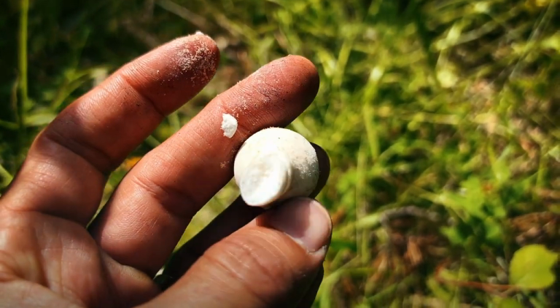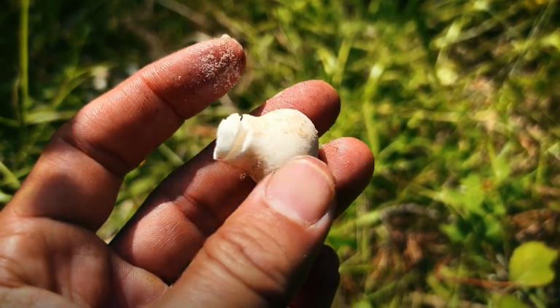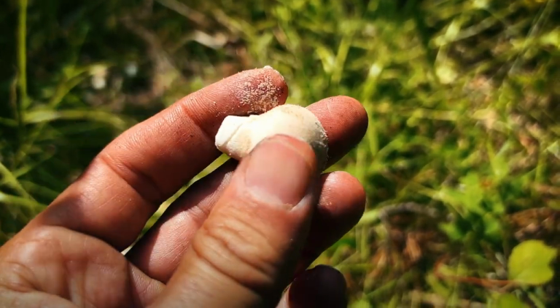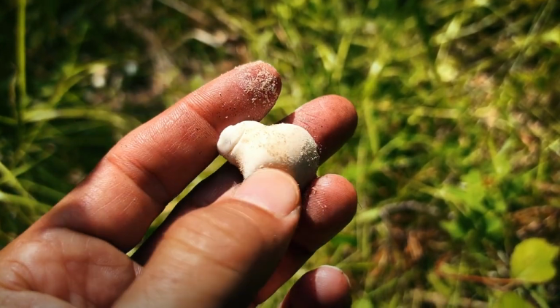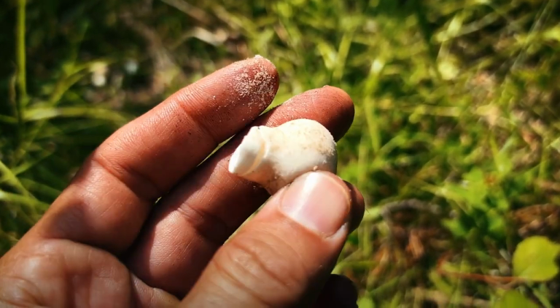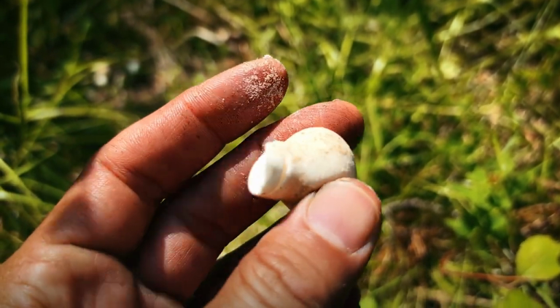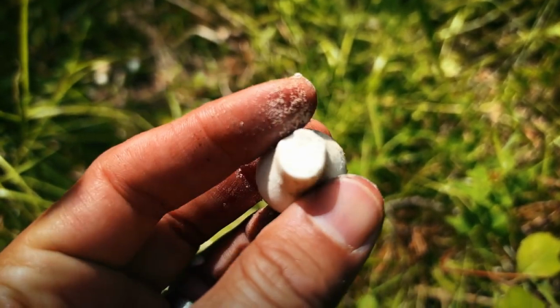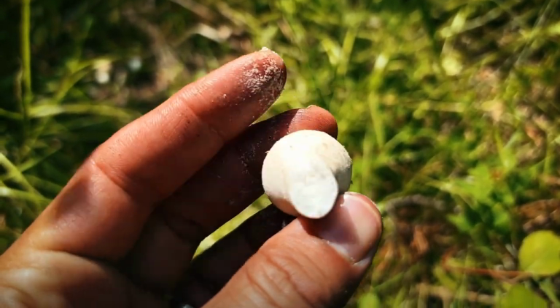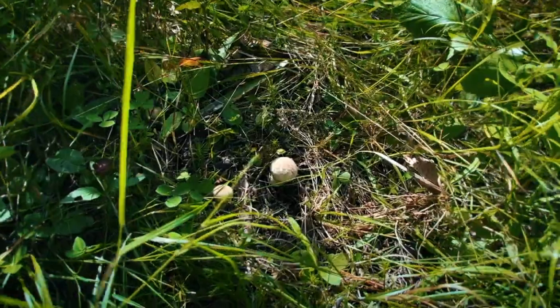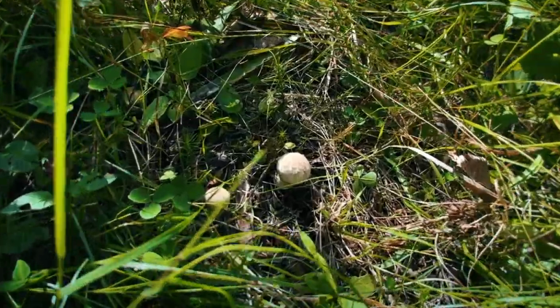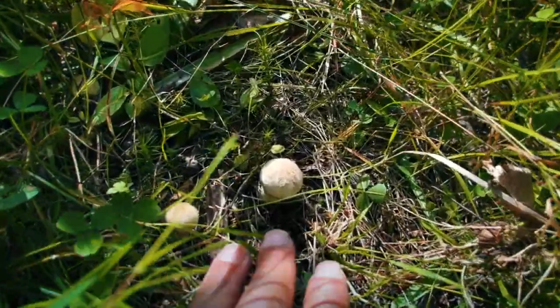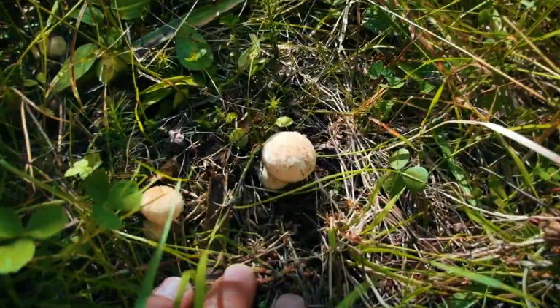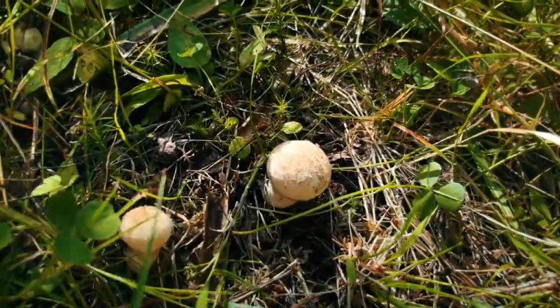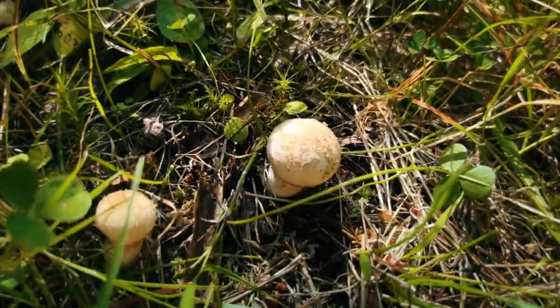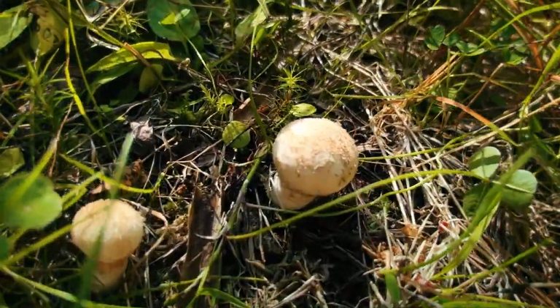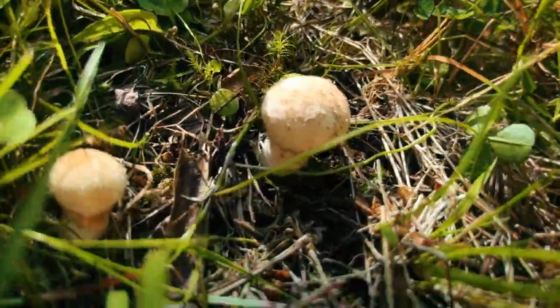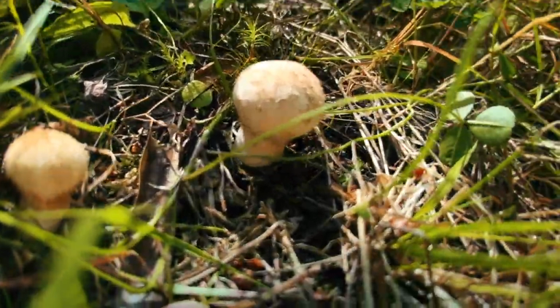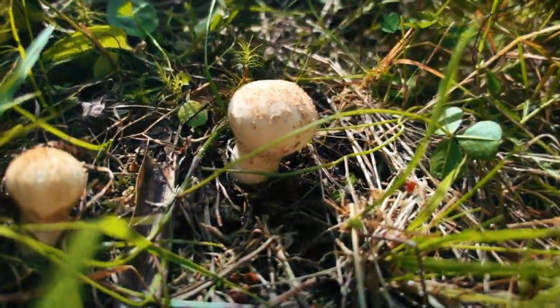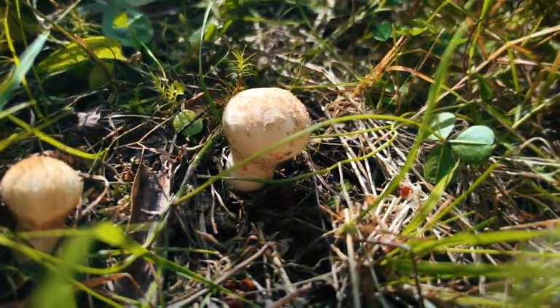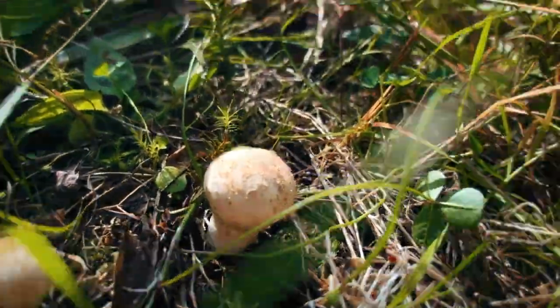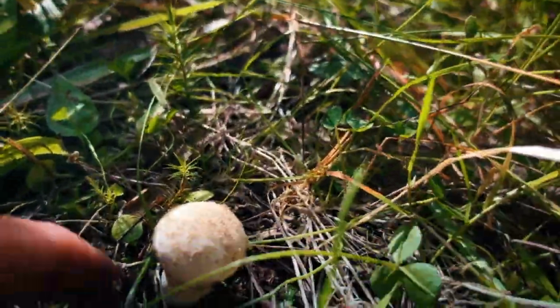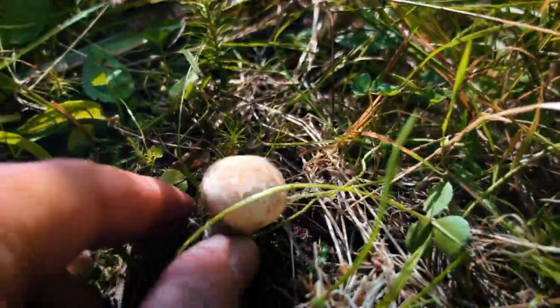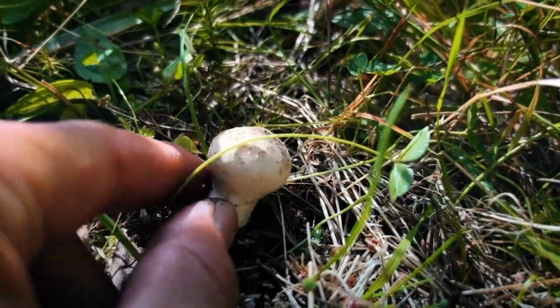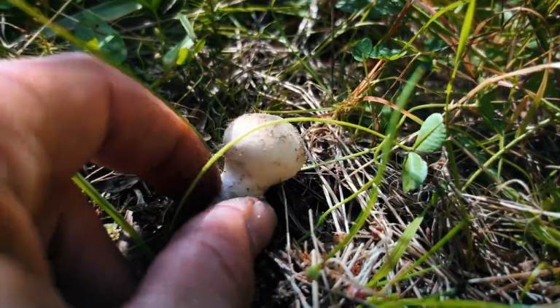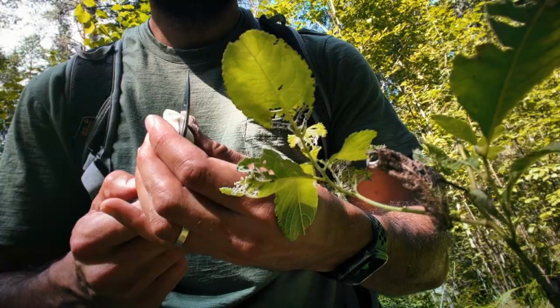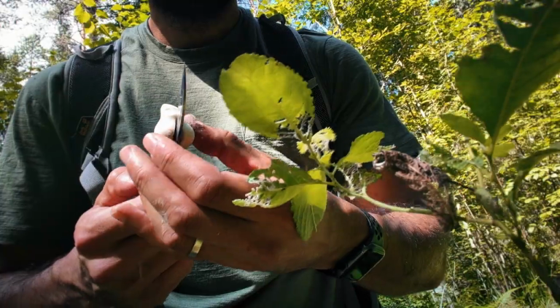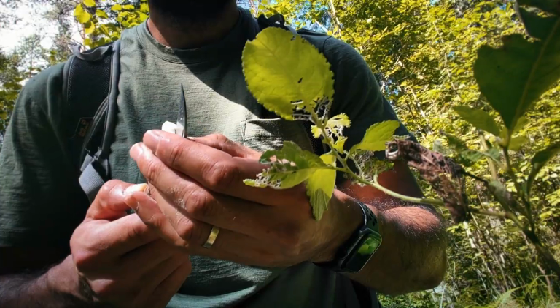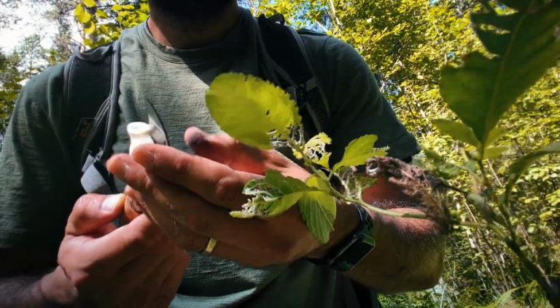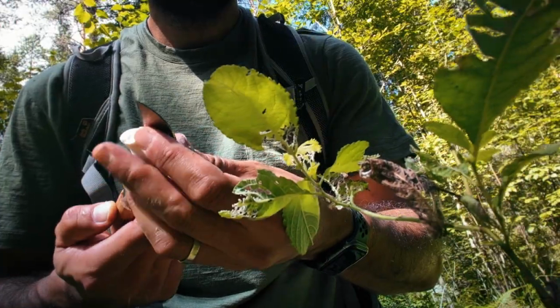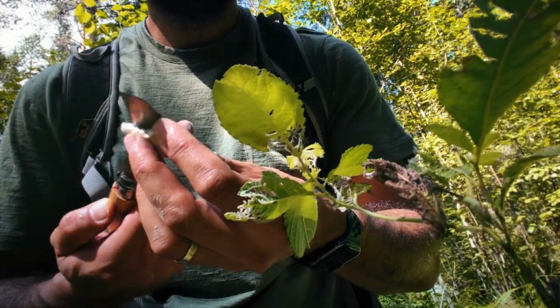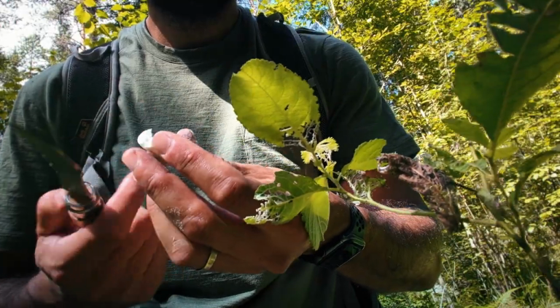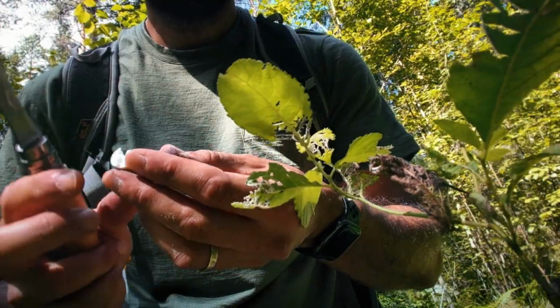Look at this little puffball. You usually find them in meadows or grassy areas and woodlands like we've found here. It's pretty much all round with this soft white exterior. This will eventually turn brown though and release spores.